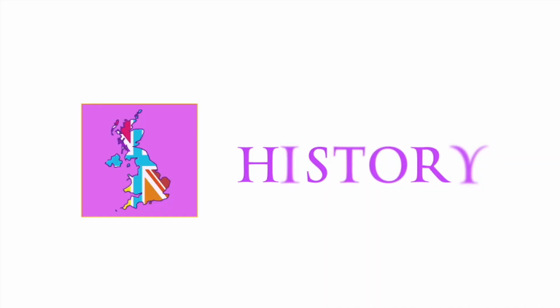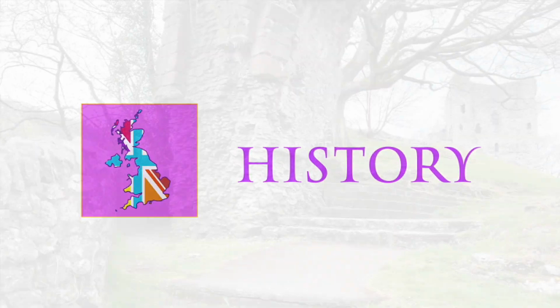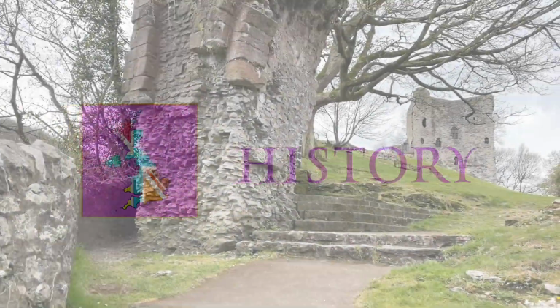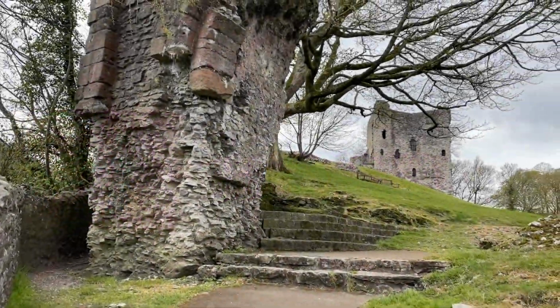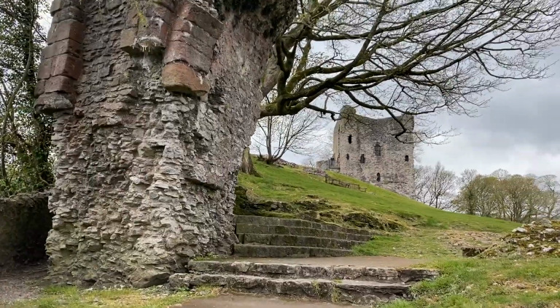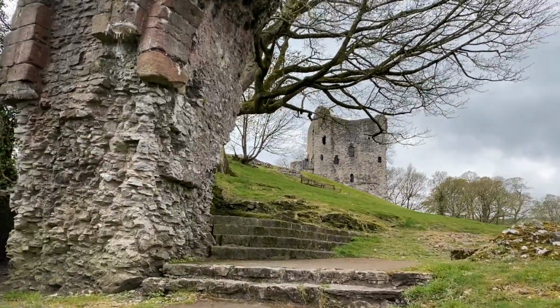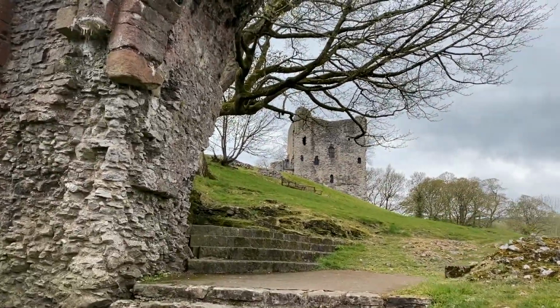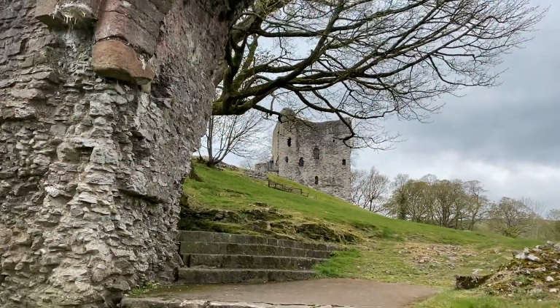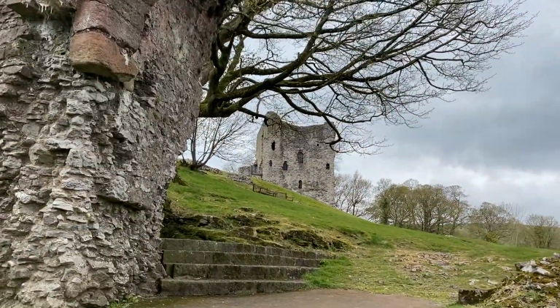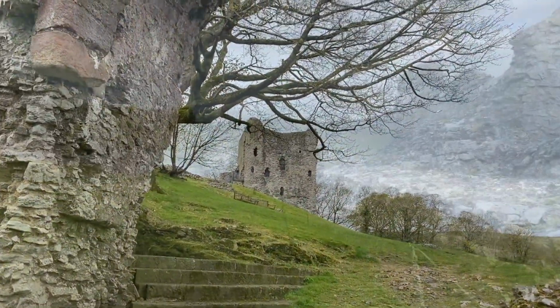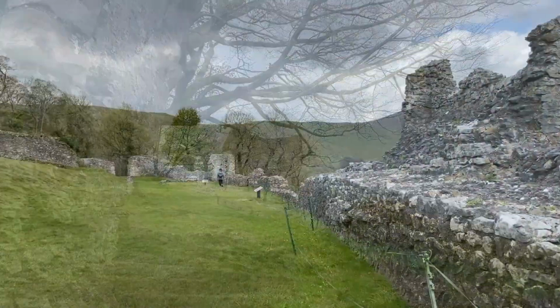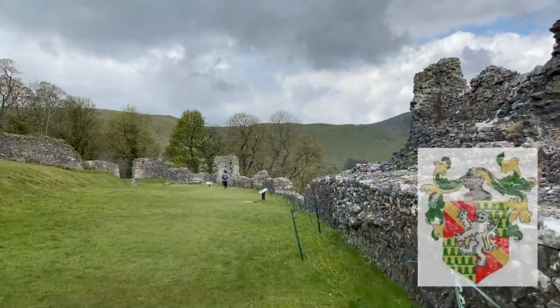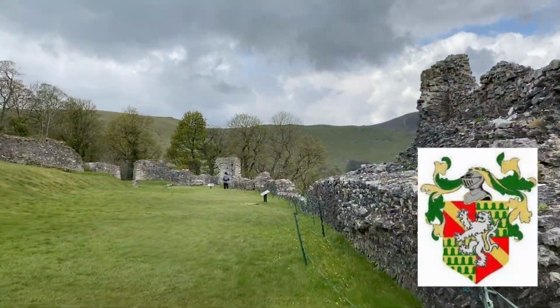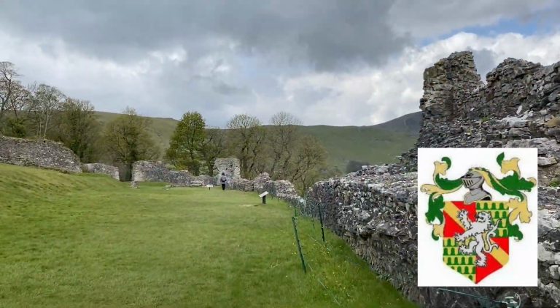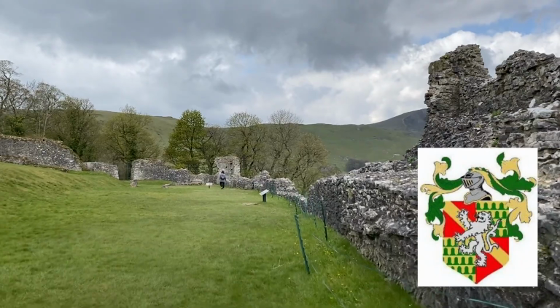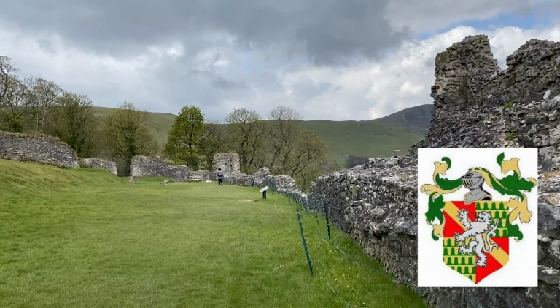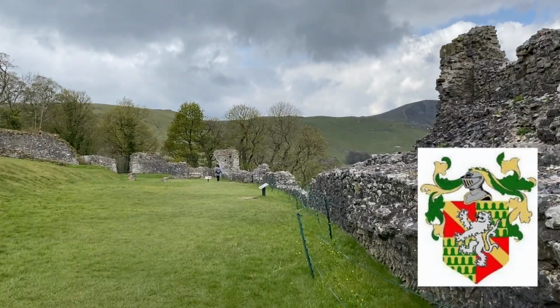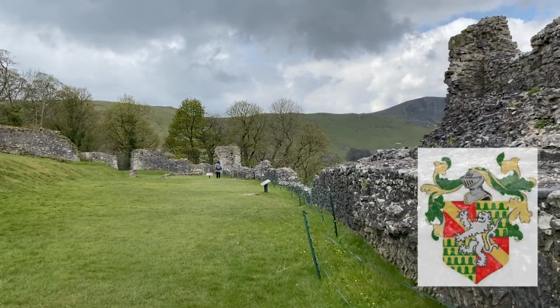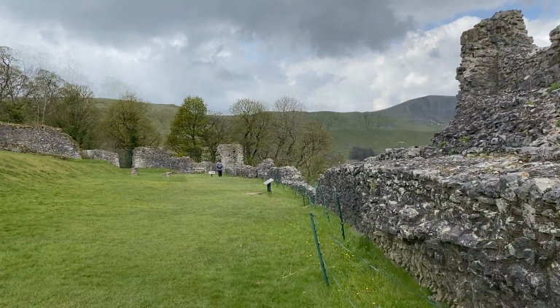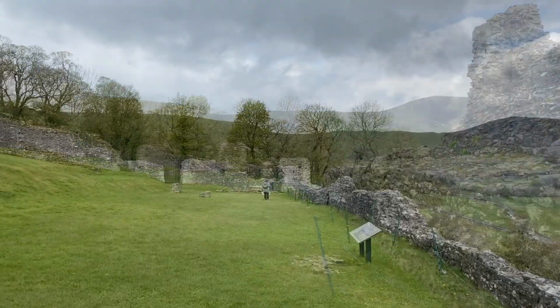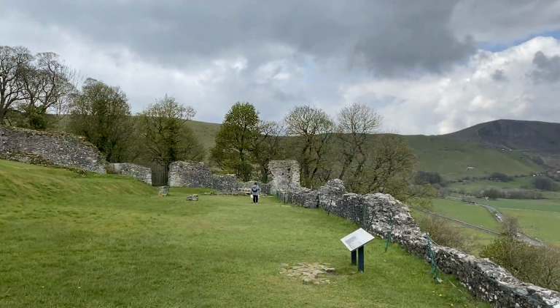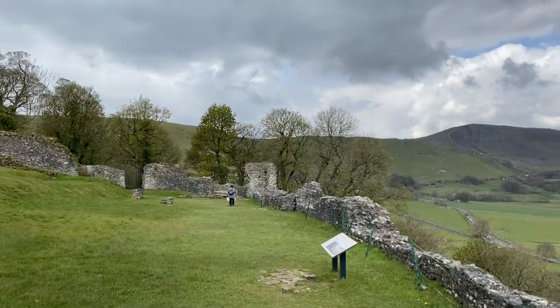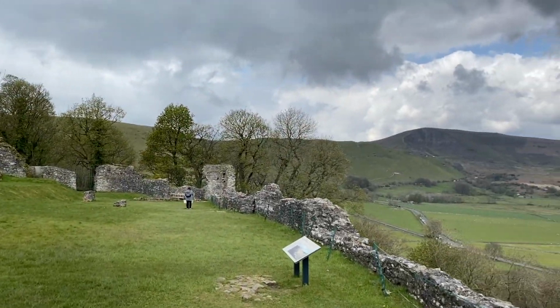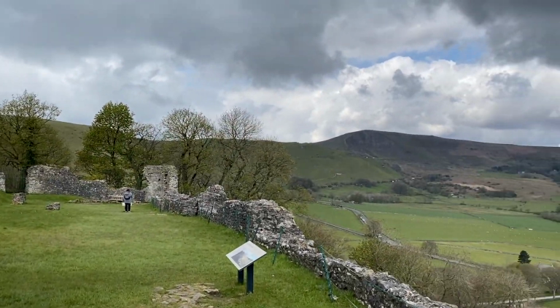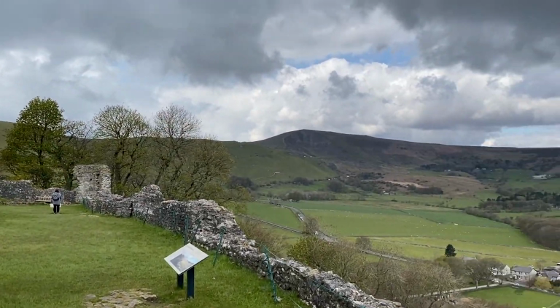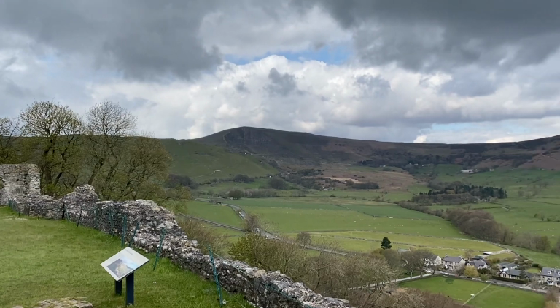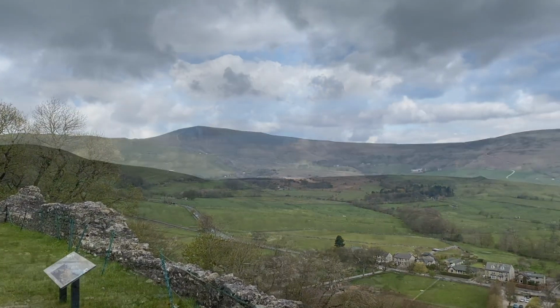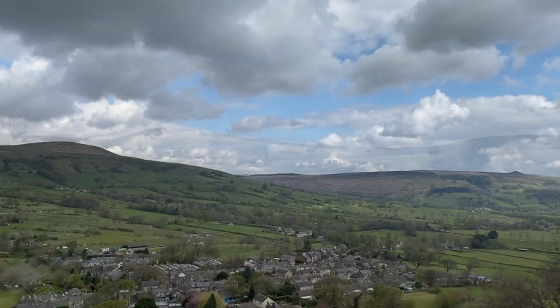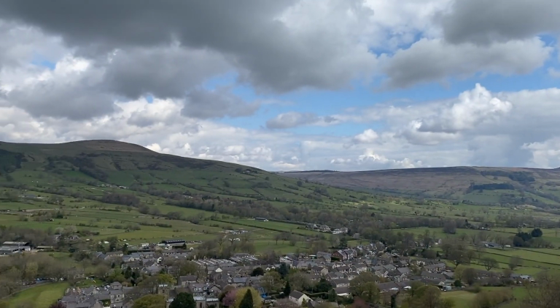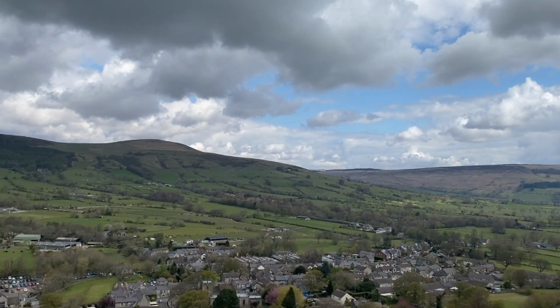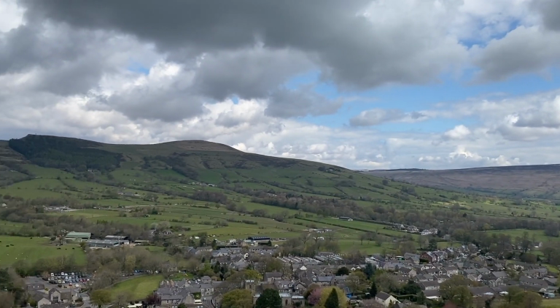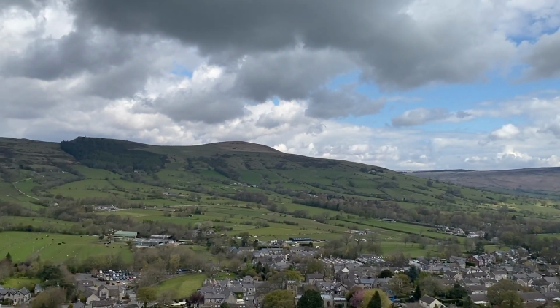The castle was built some short time after the Norman conquest of 1066 and was the feudal barony of William Peverell. In the 1141 civil war between King Stephen and Empress Matilda, Peverell backed the losing side and his fortress suffered after his capture at the Battle of Lincoln.